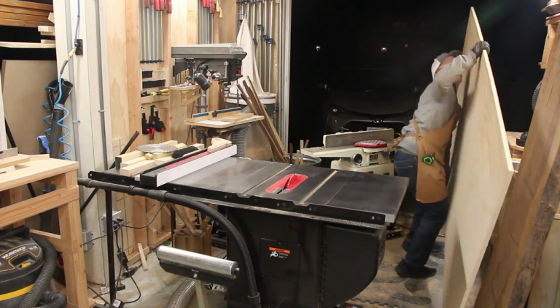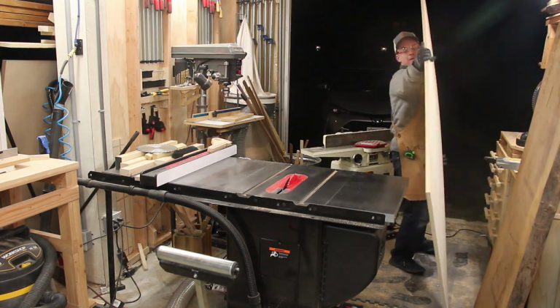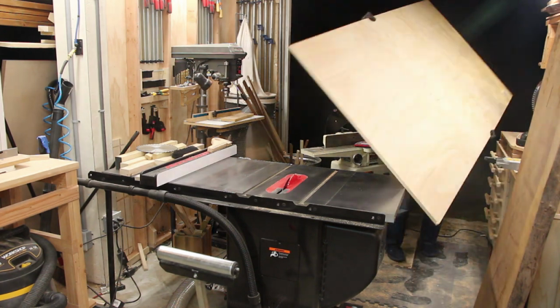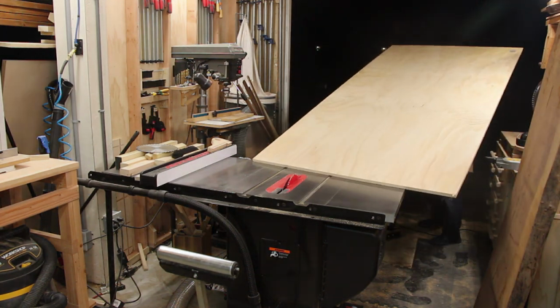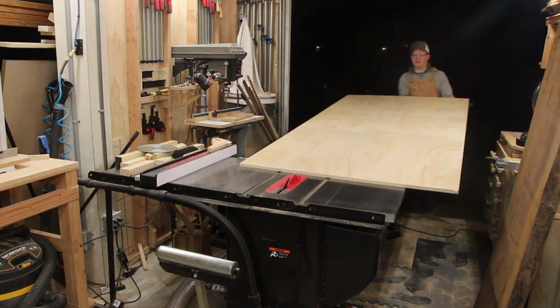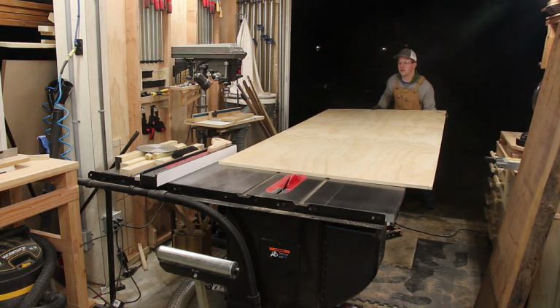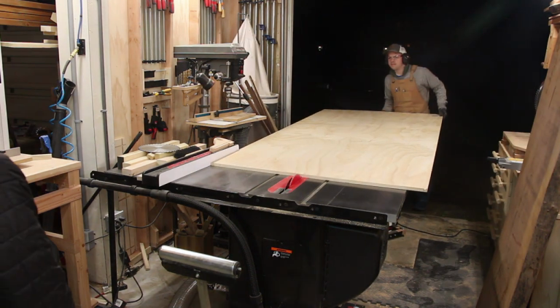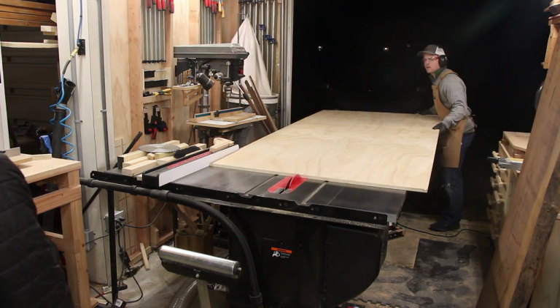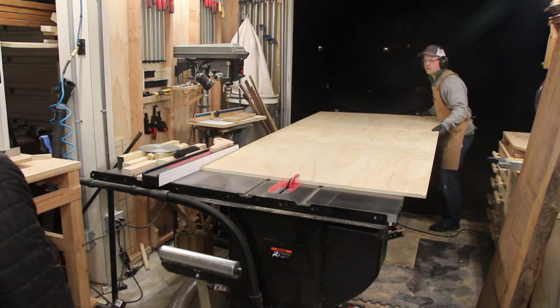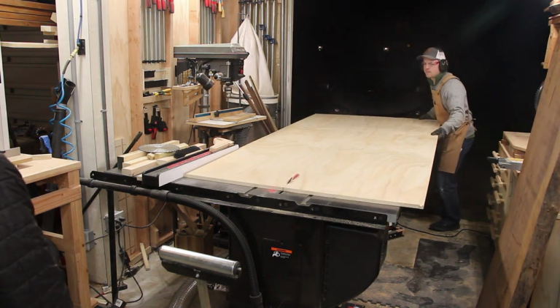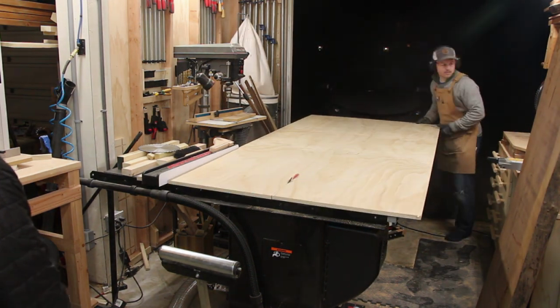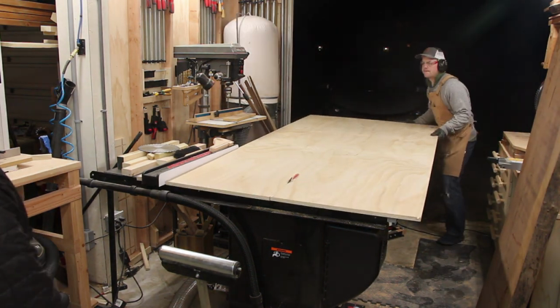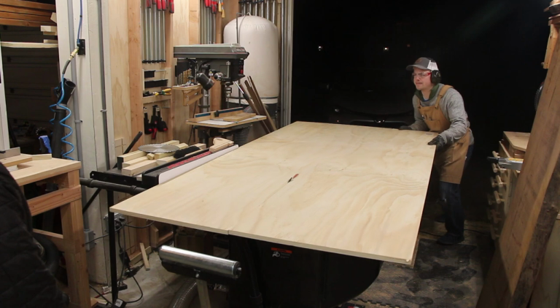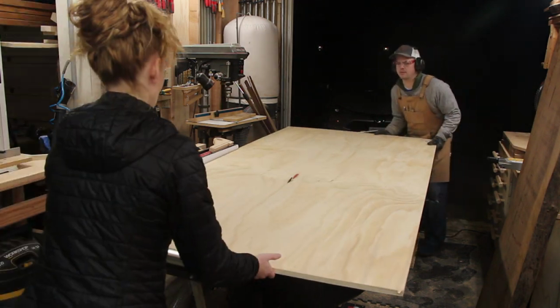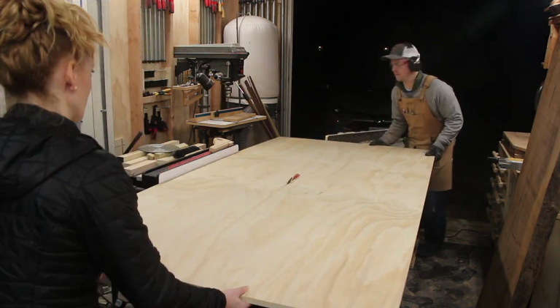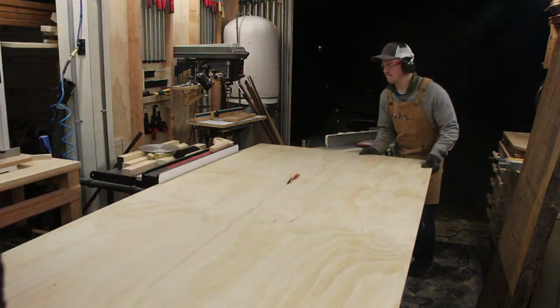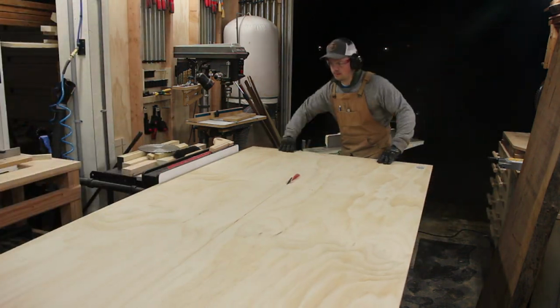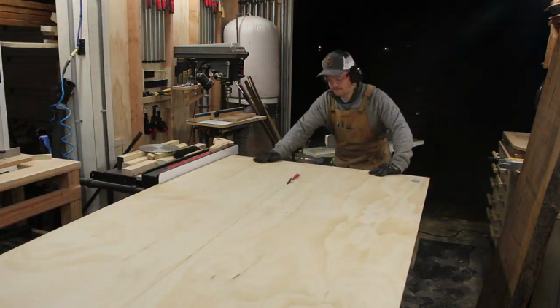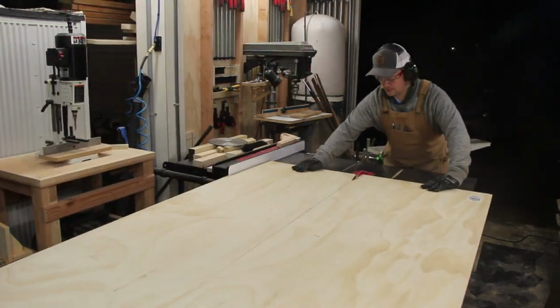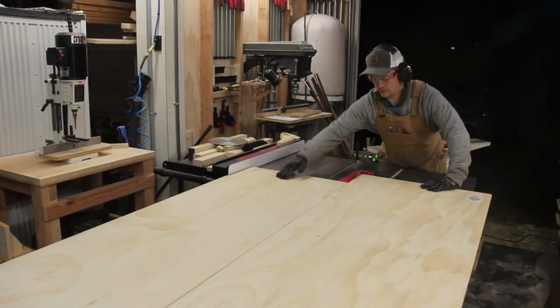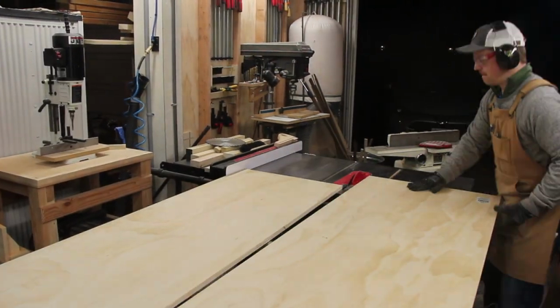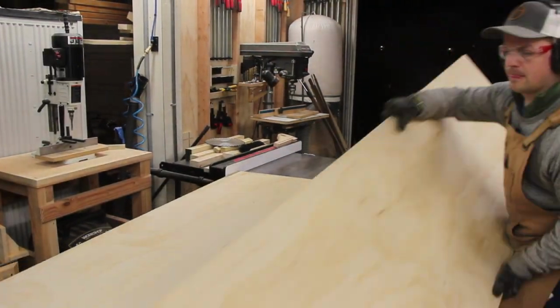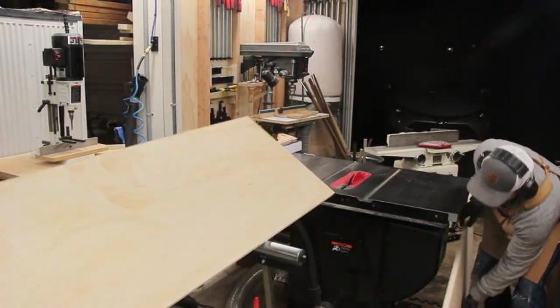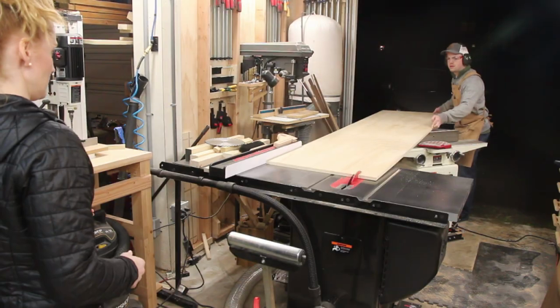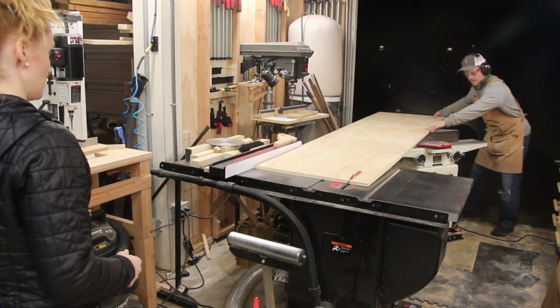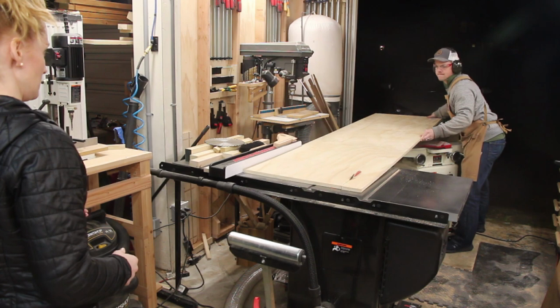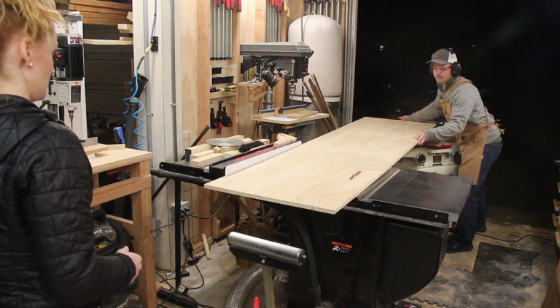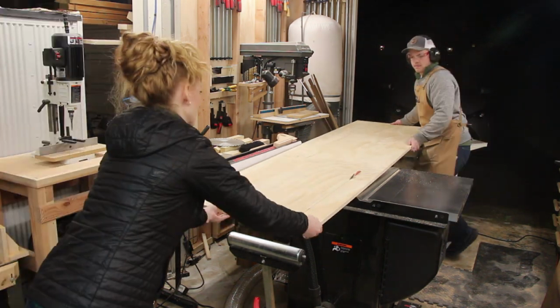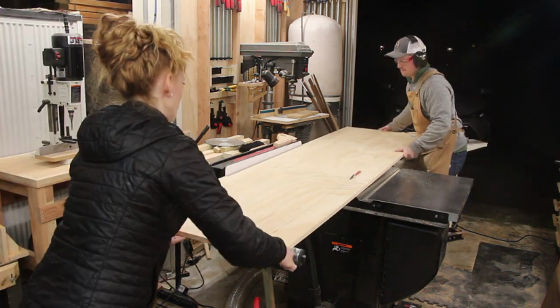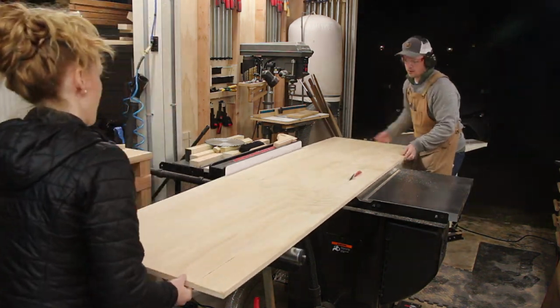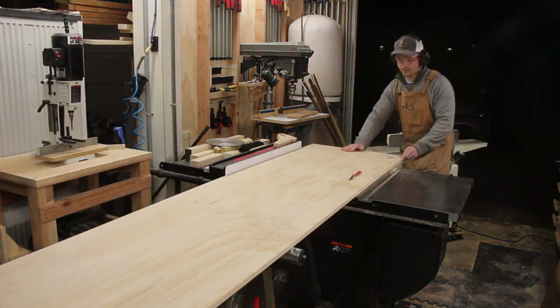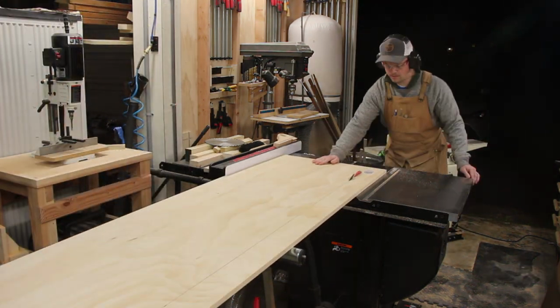I first got a few sheets of three-quarter inch plywood and cut them down to the width I needed on the table saw with the help of my handy shop assistant. Usually I can cut most plywood down by myself, but when I'm doing a full sheet on the table saw, it's nice to have an extra set of hands.